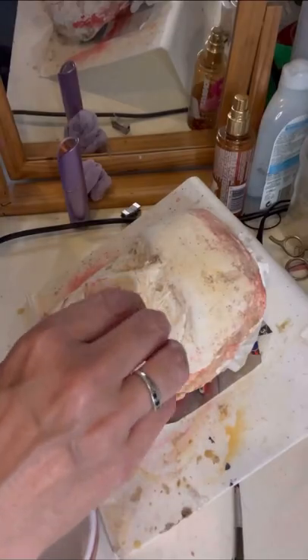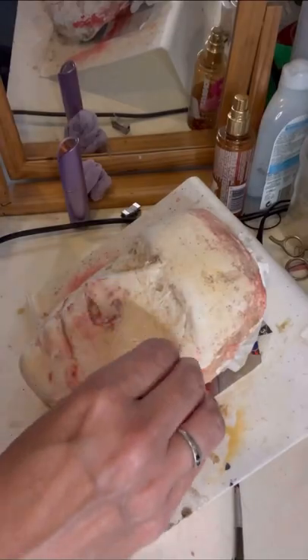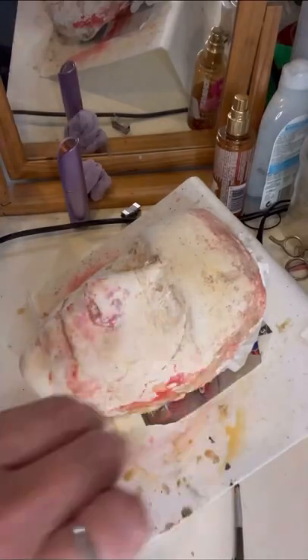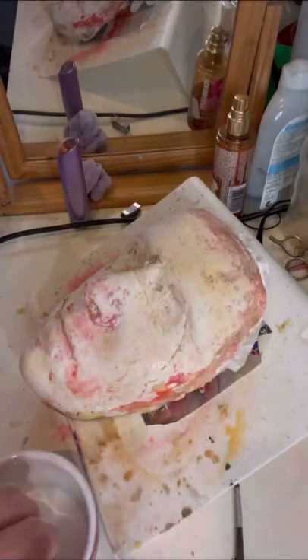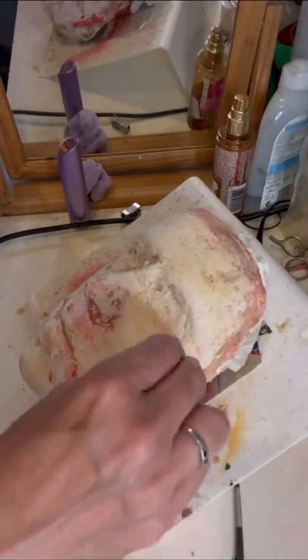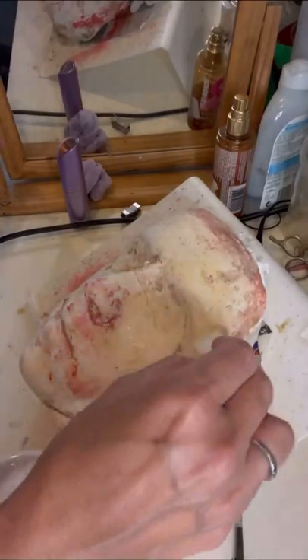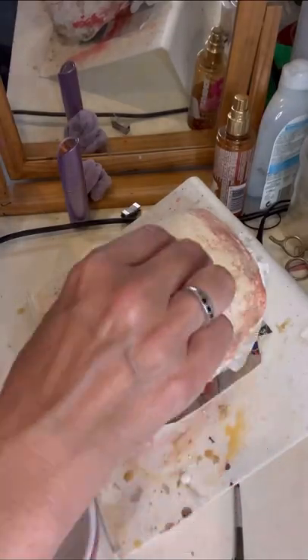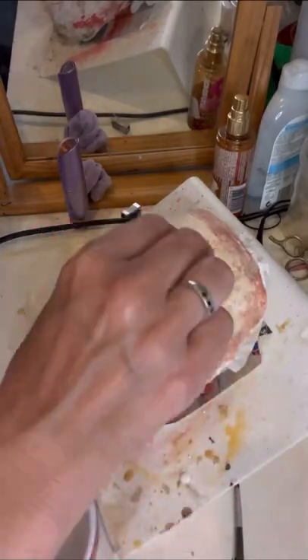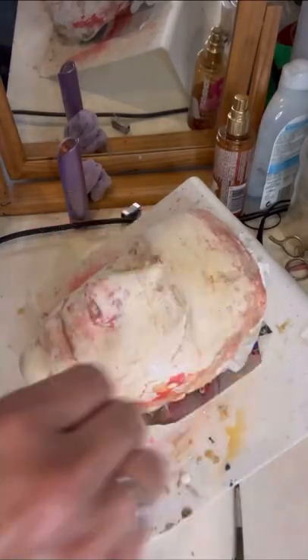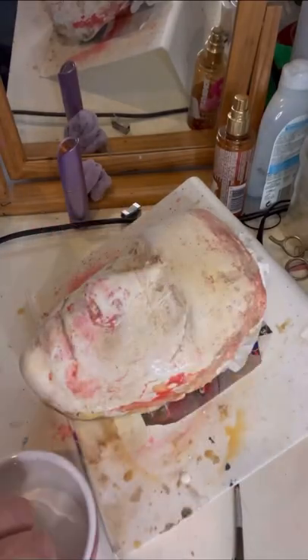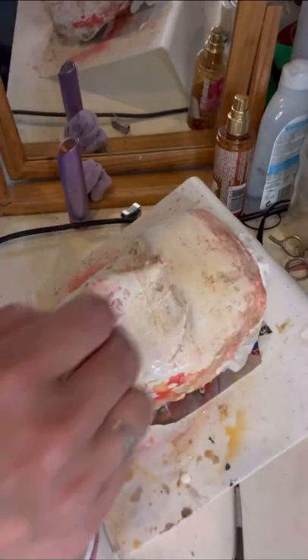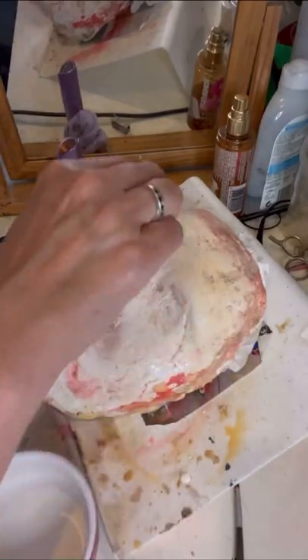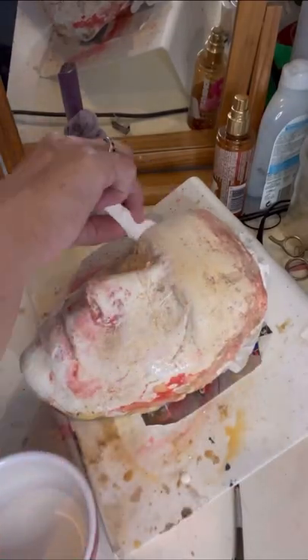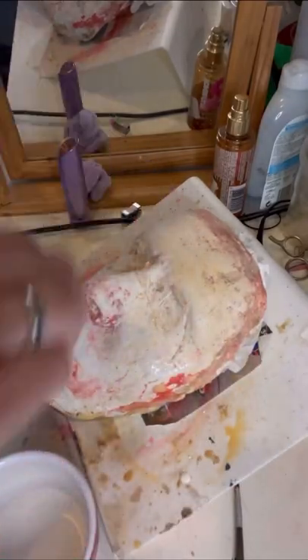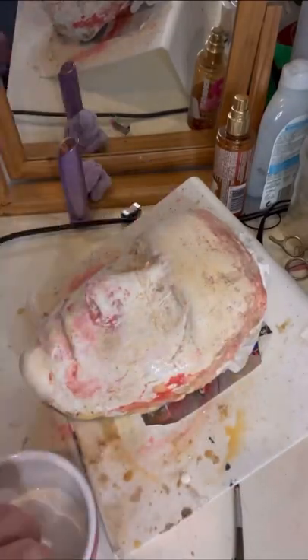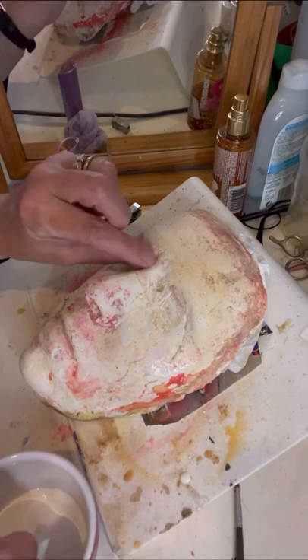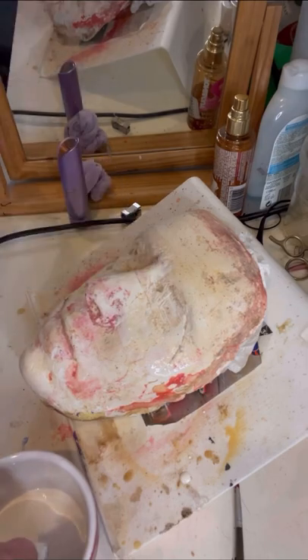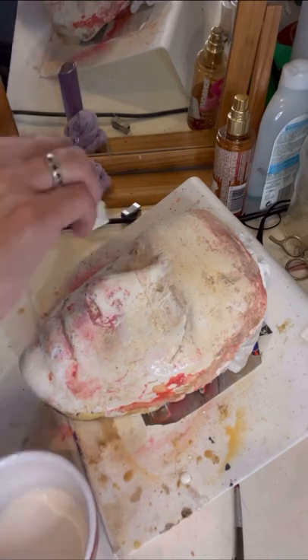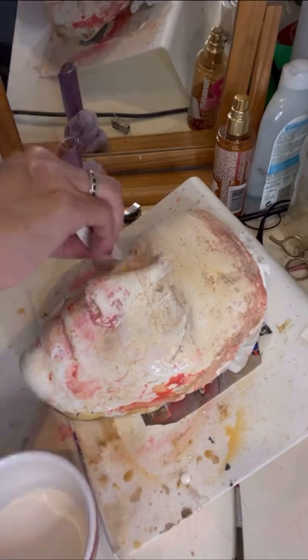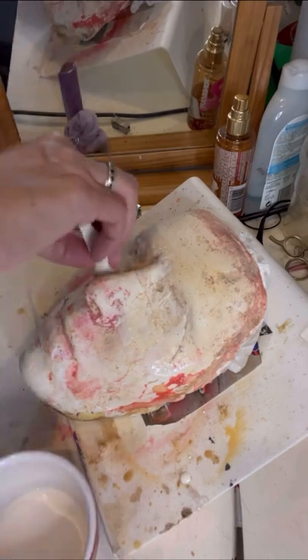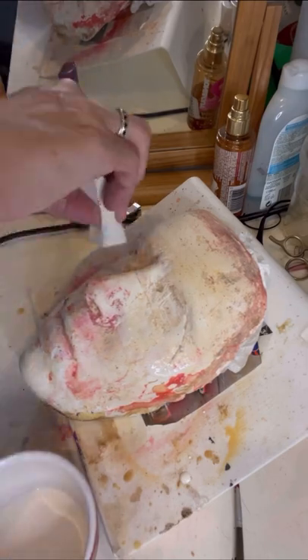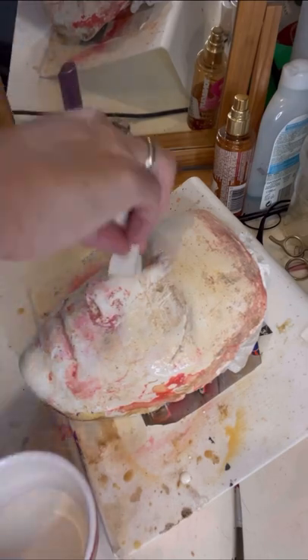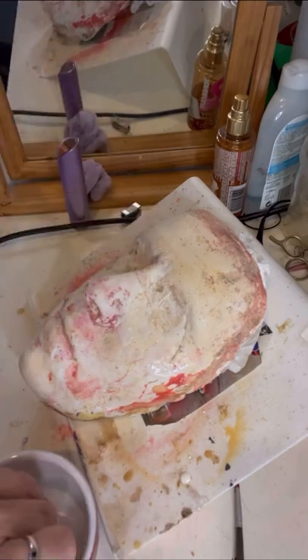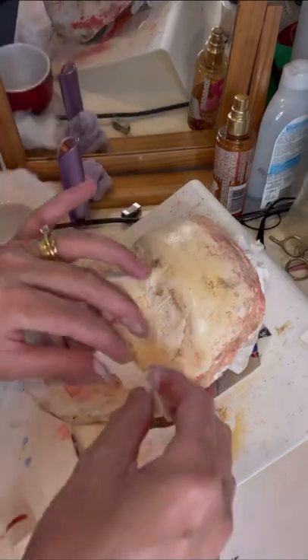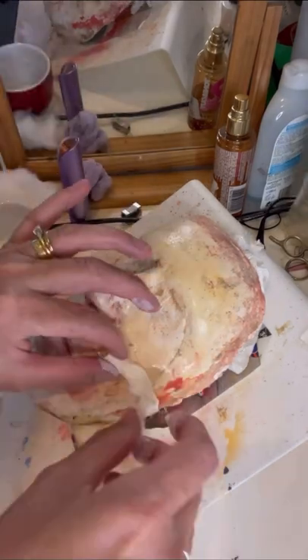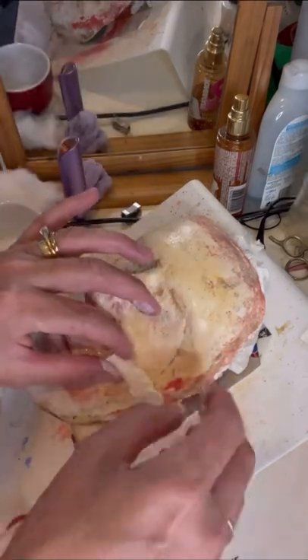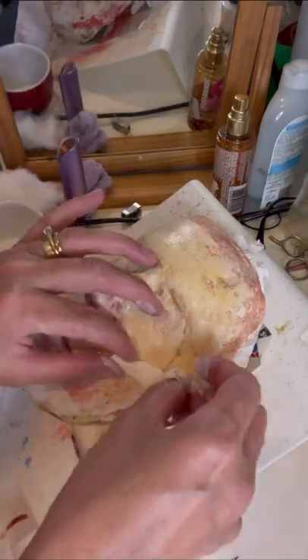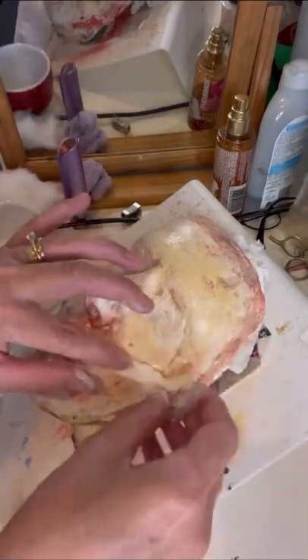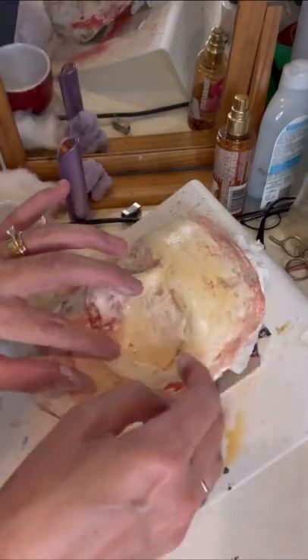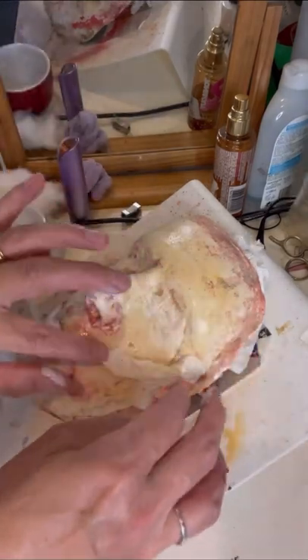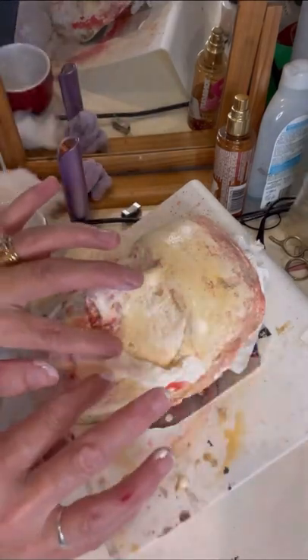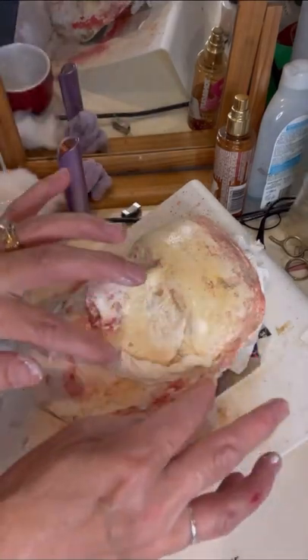Hello there and welcome to my spooky special effects makeup channel, where today I've created the villain Vecna from the season 4 Stranger Things series.